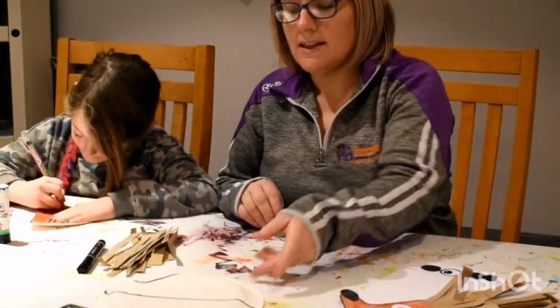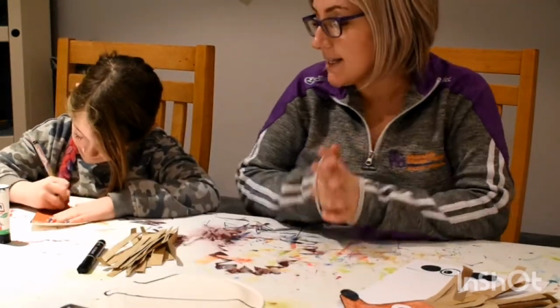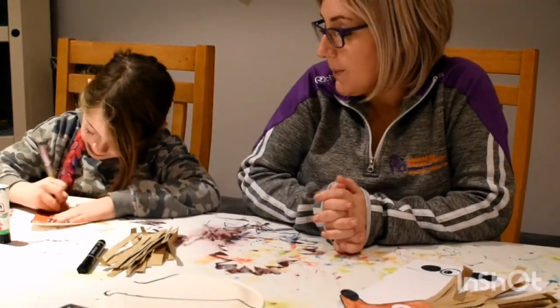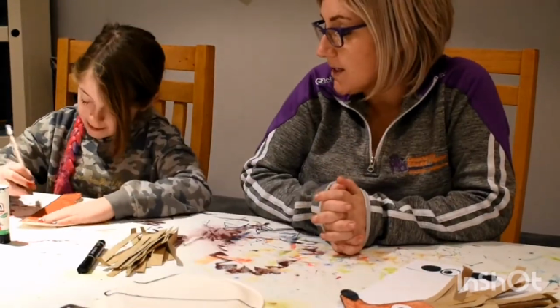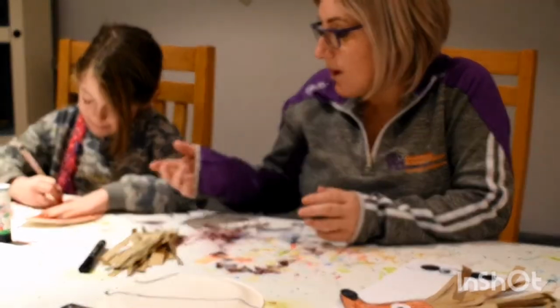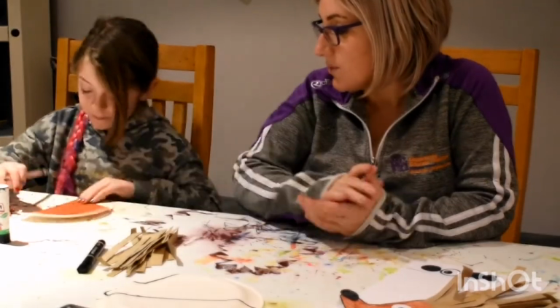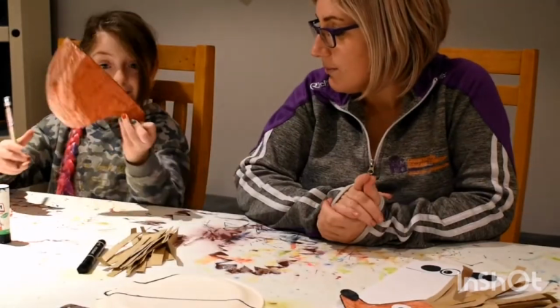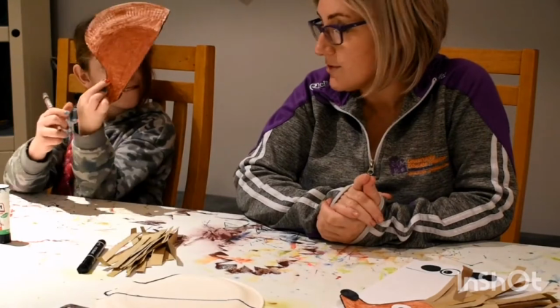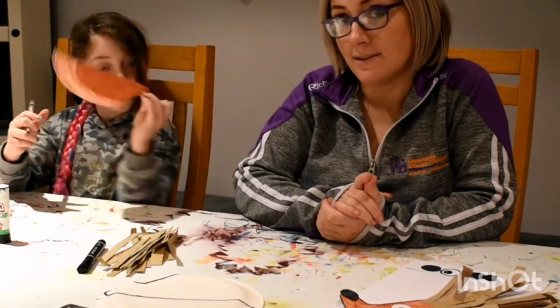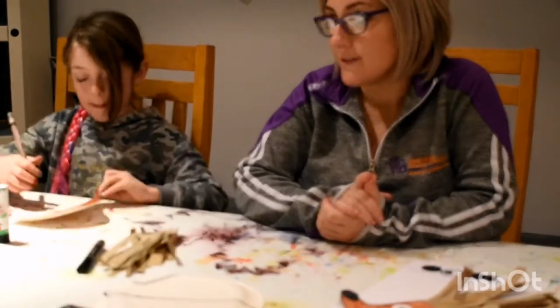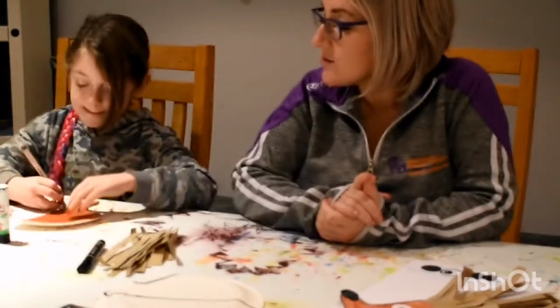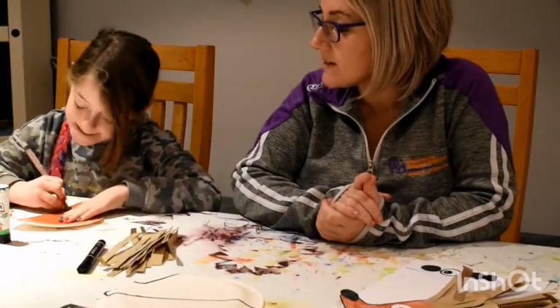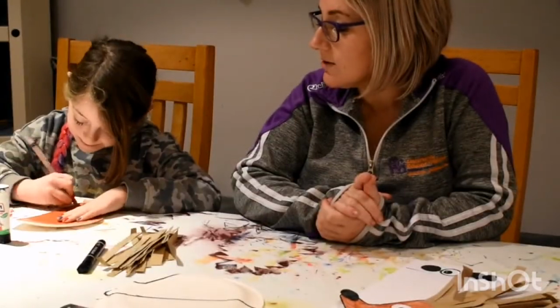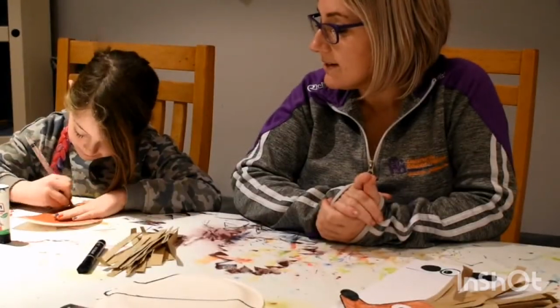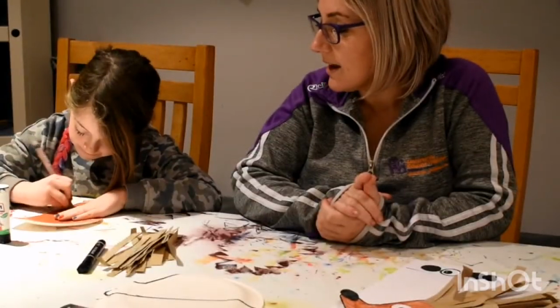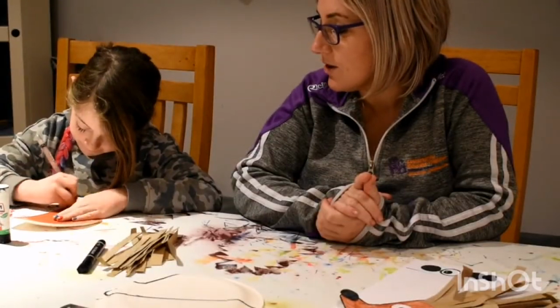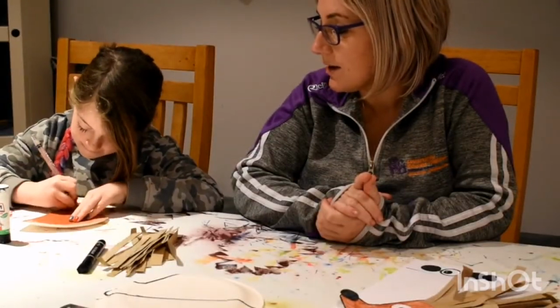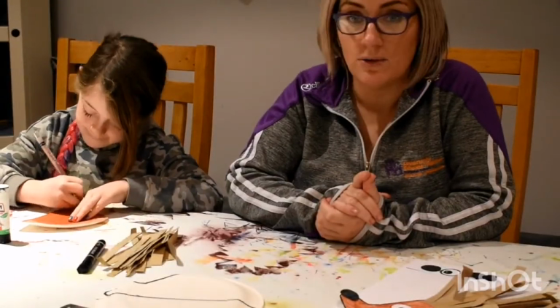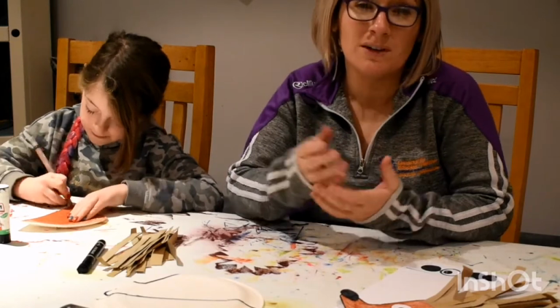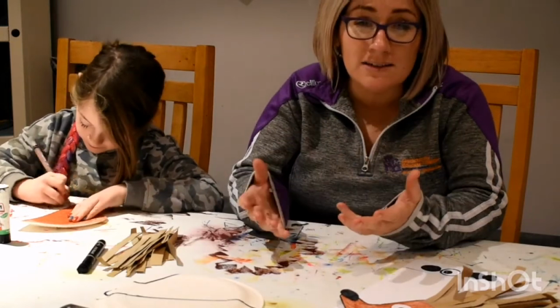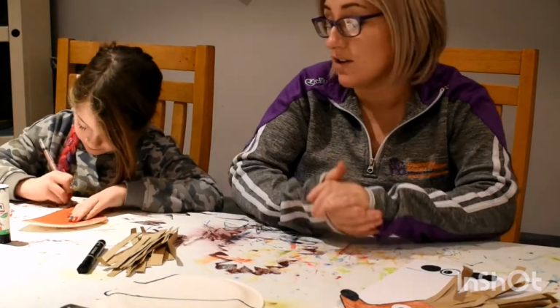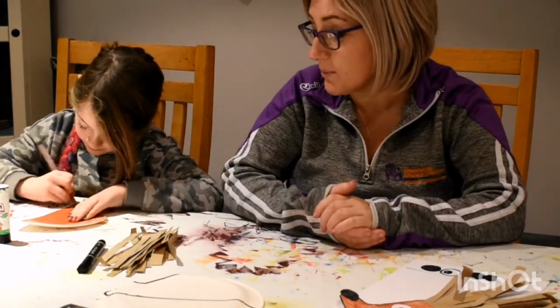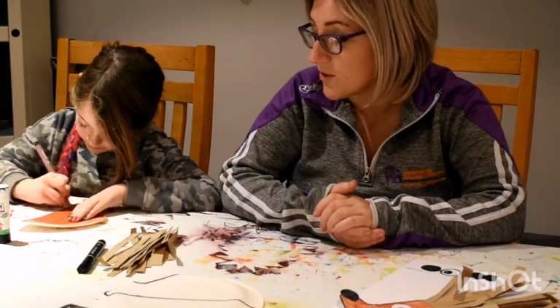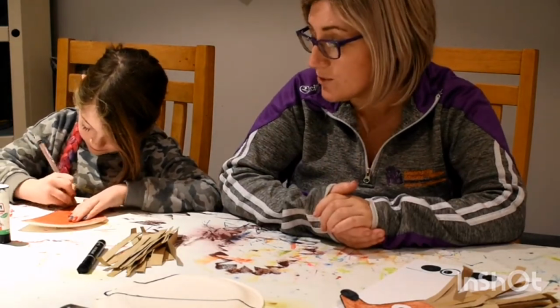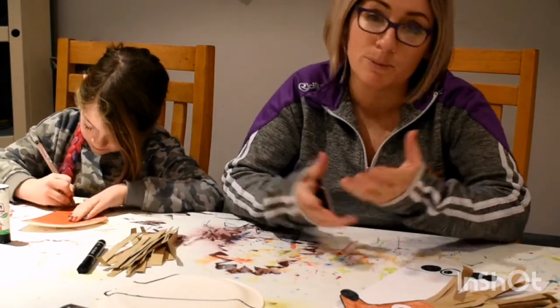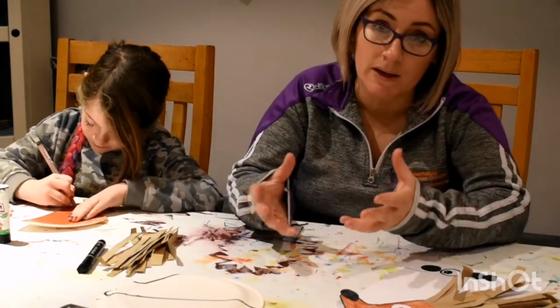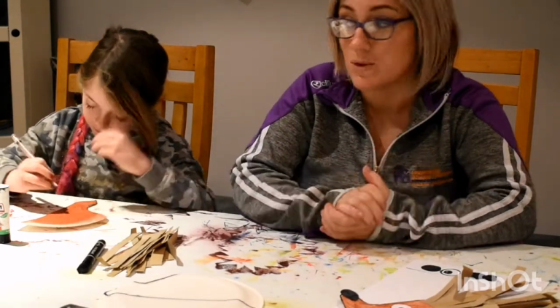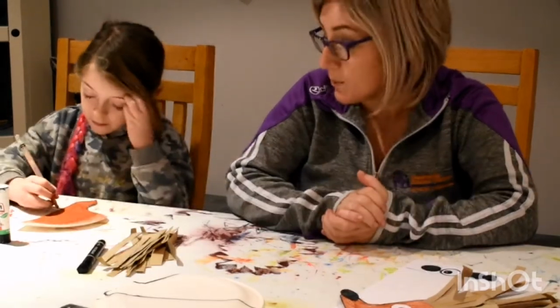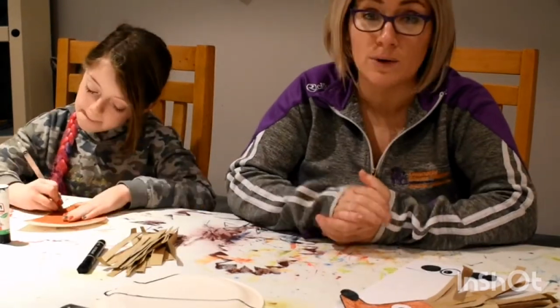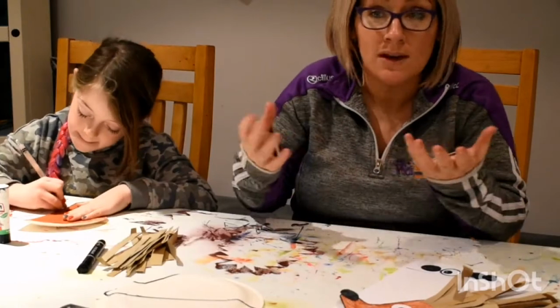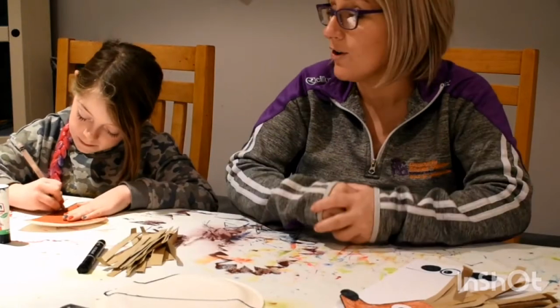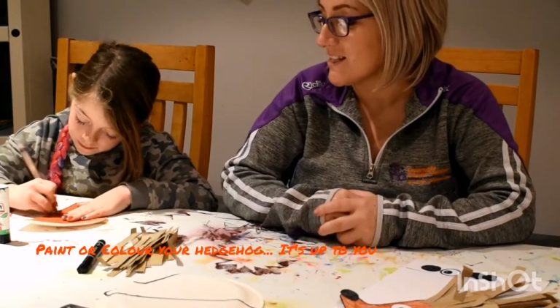The next step is what Robin is doing here, my trusty assistant. Robin is colouring the hedgehog in brown. Now you can paint the hedgehog if you like, but we thought not everybody has paint at home, so we thought we would colour — we always have colouring pencils.